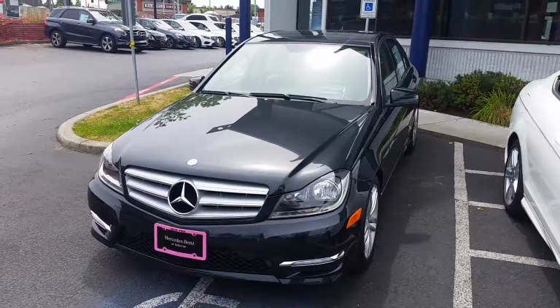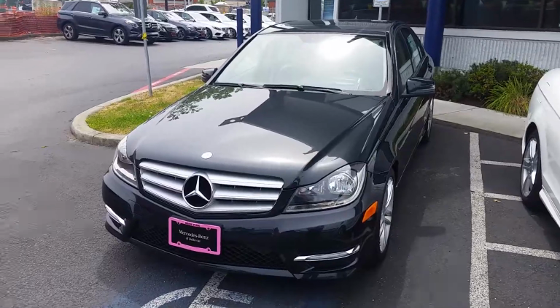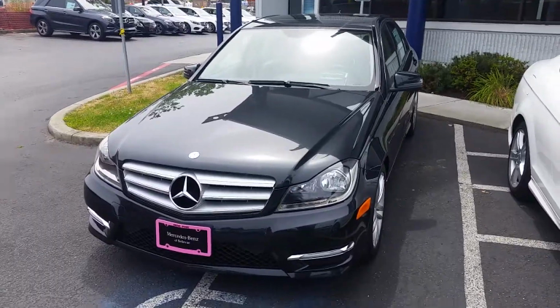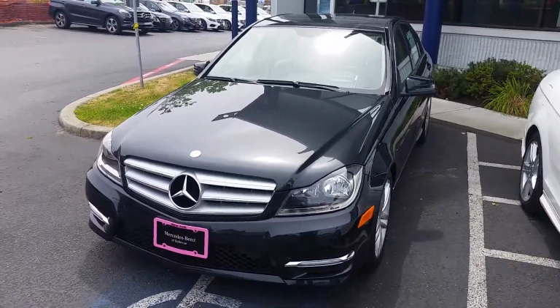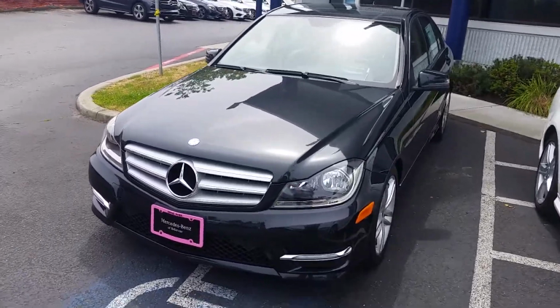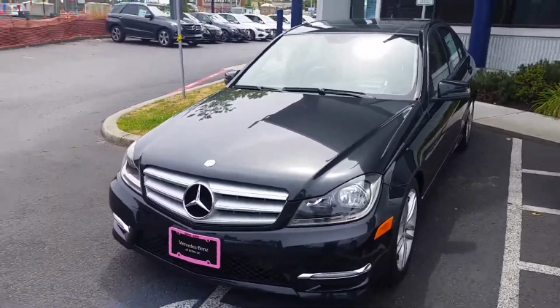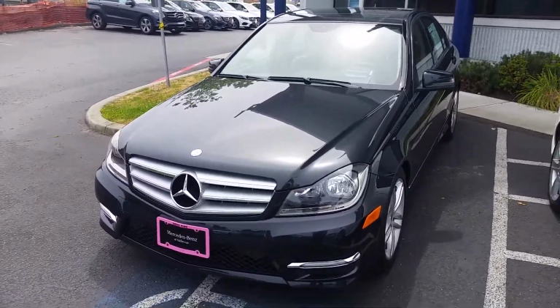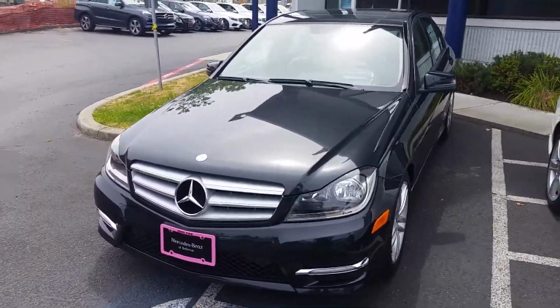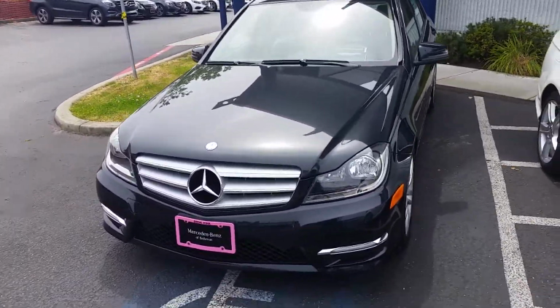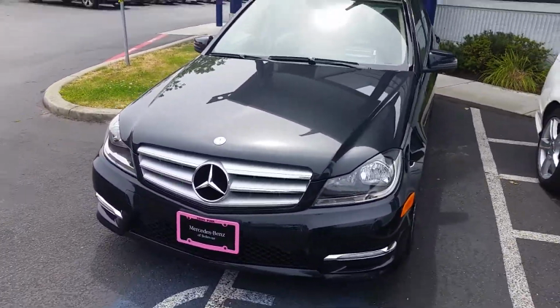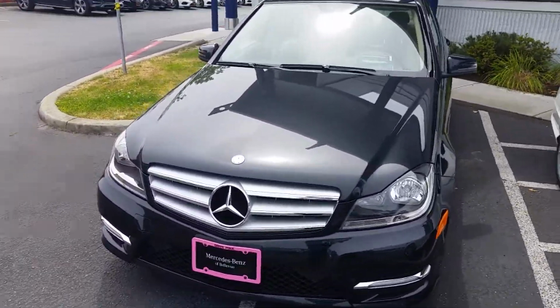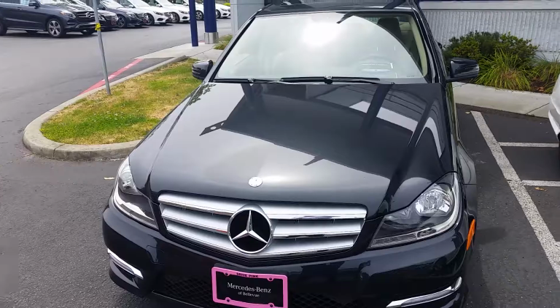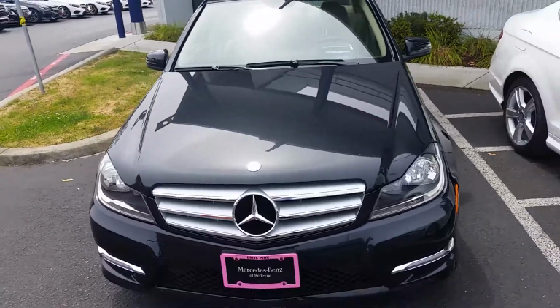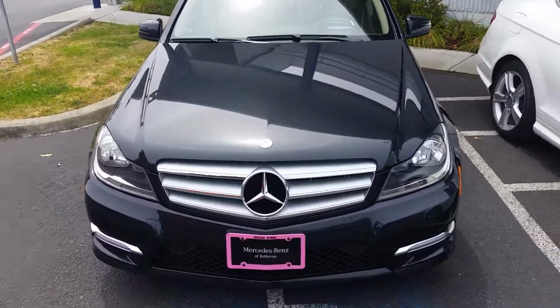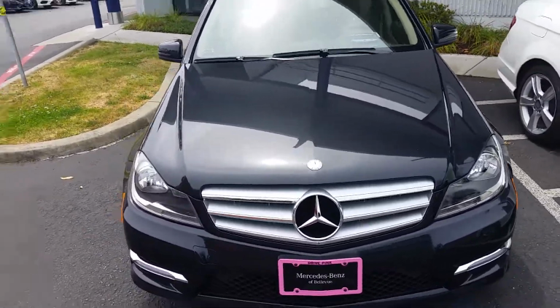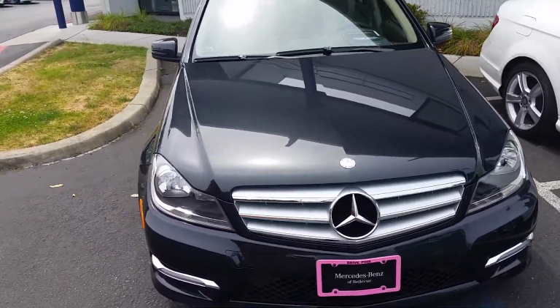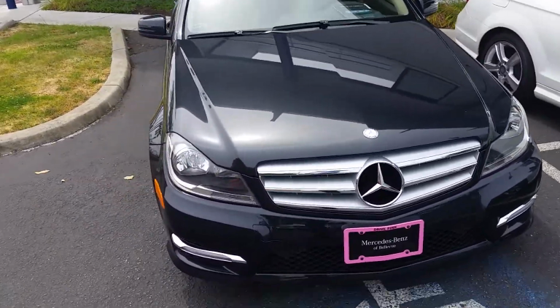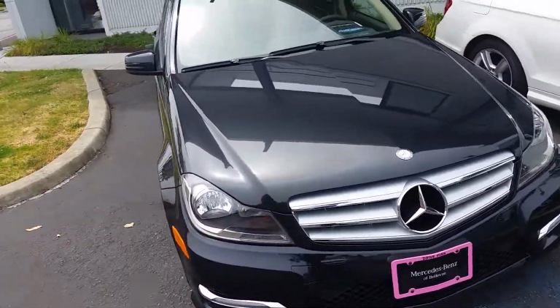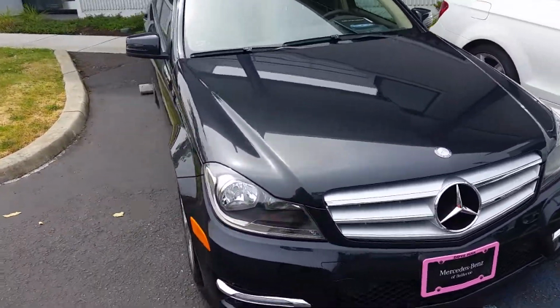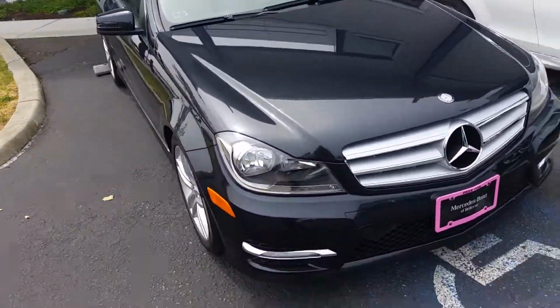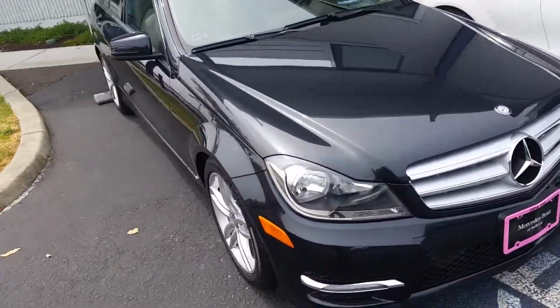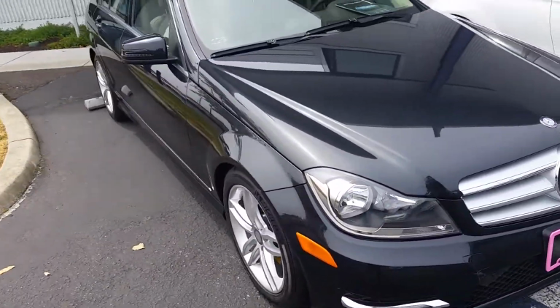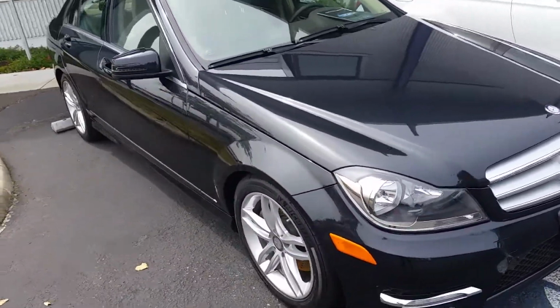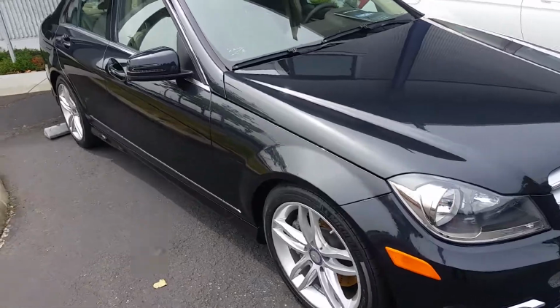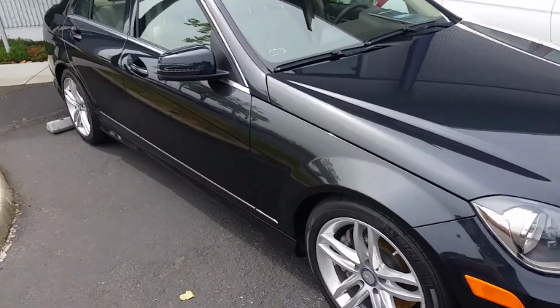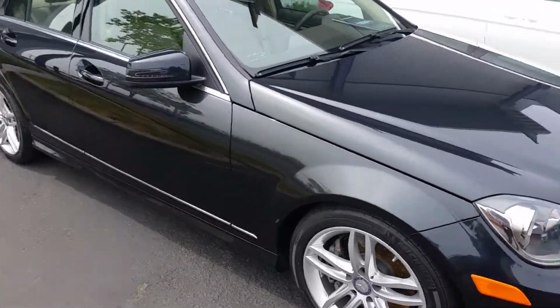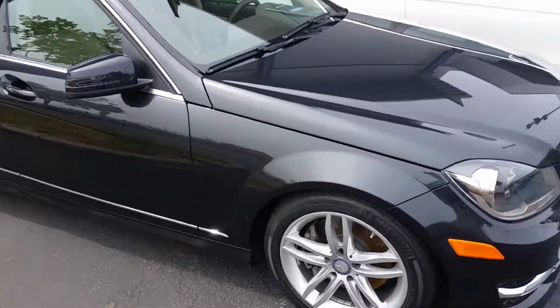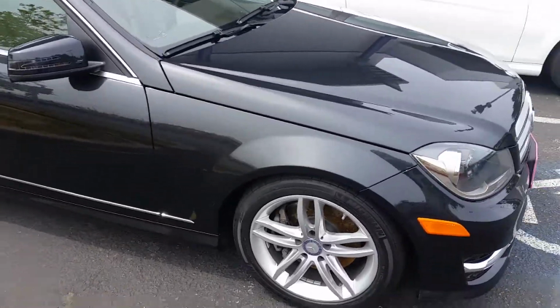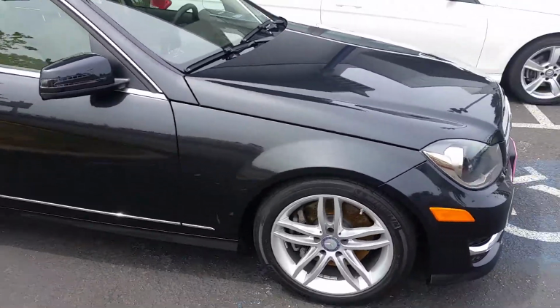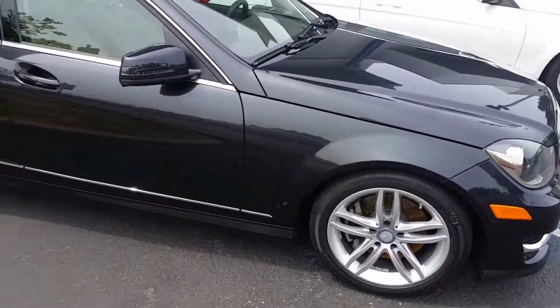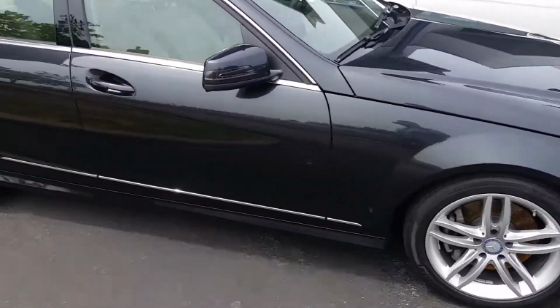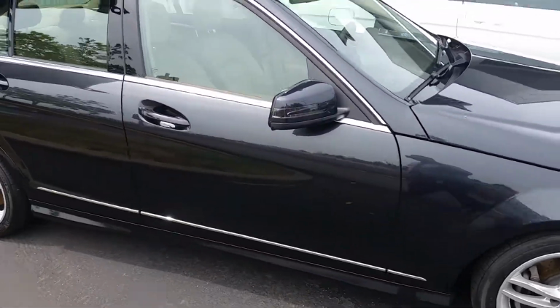Hi Mr. and Mrs. Glenn, this is Anthony over at Mercedes-Benz. I thought I'd shoot you a quick video of one of the vehicles that you looked at when you were here. I thought it could be useful, you know, better than looking at pictures online.